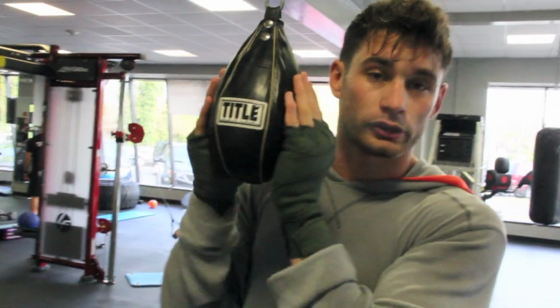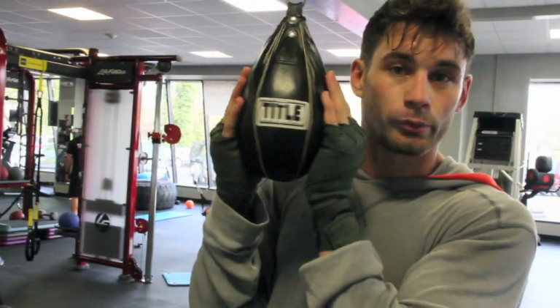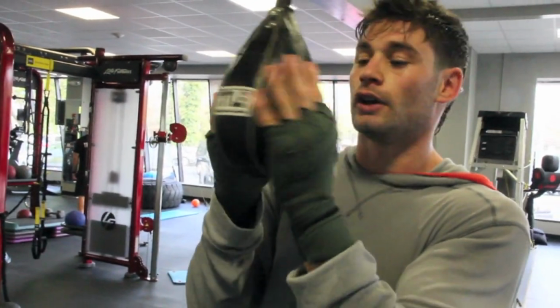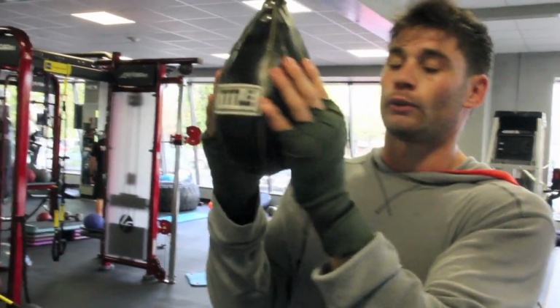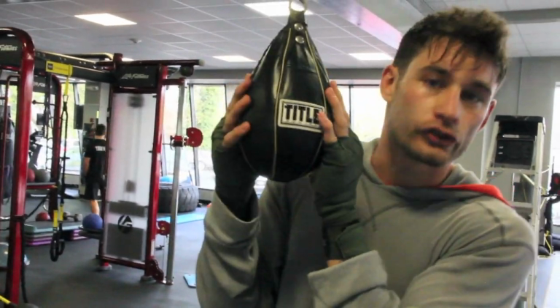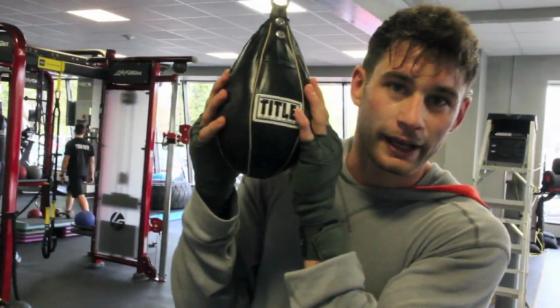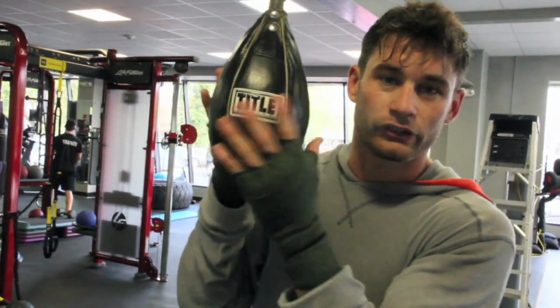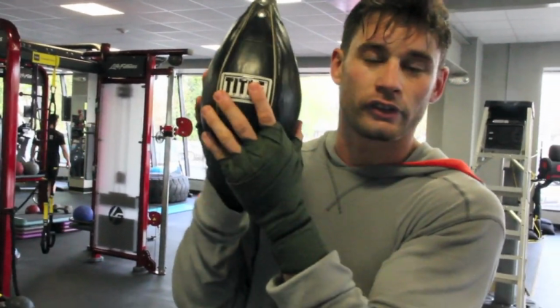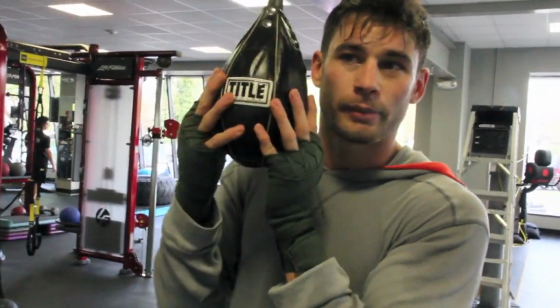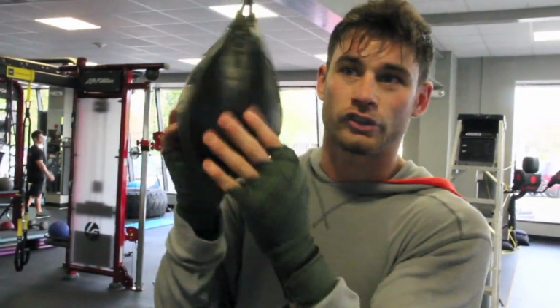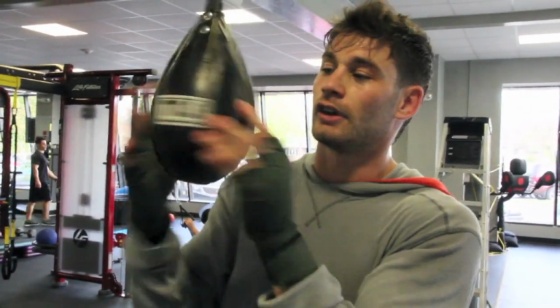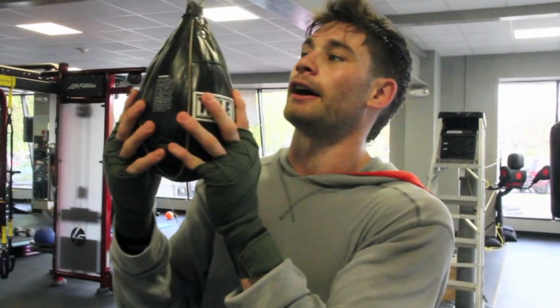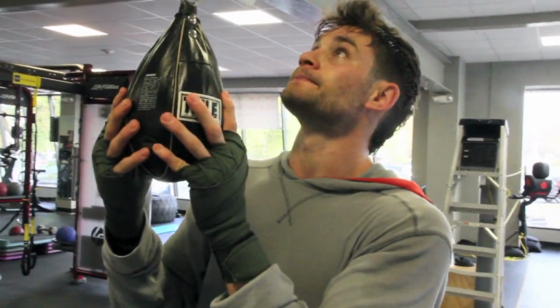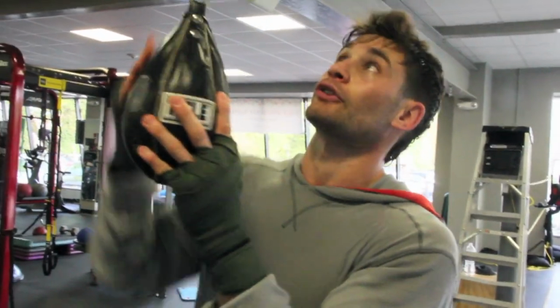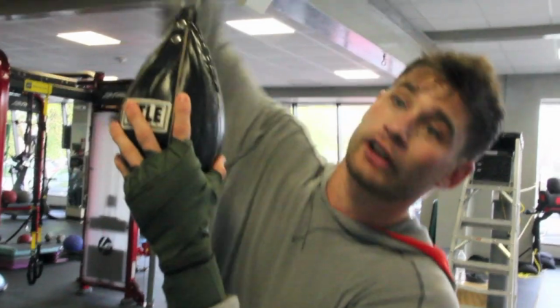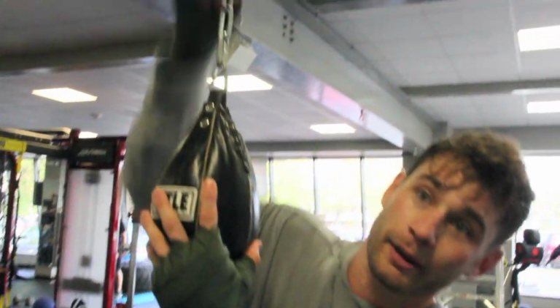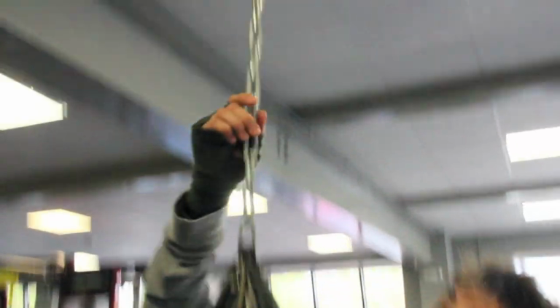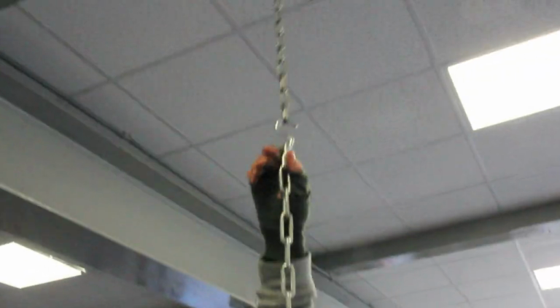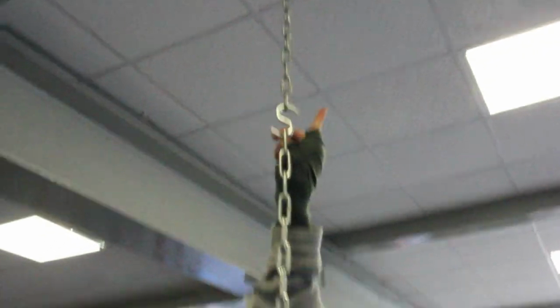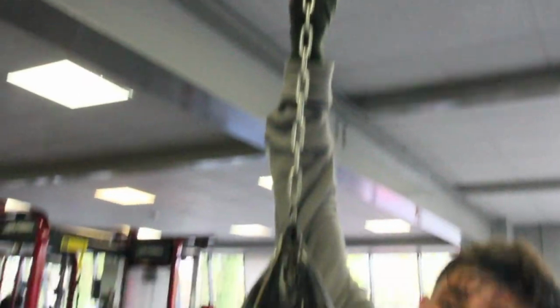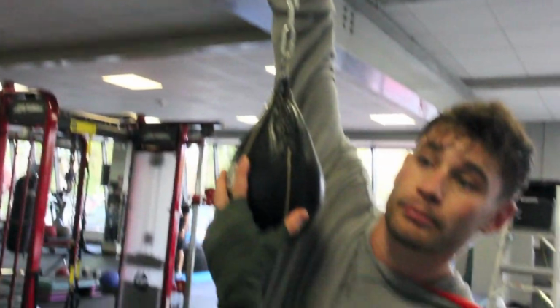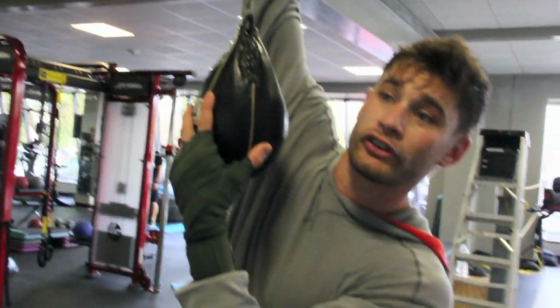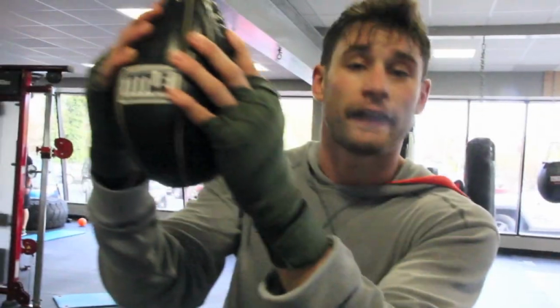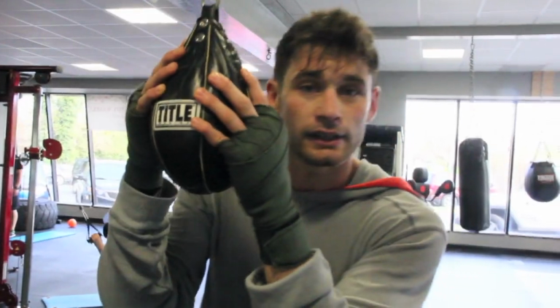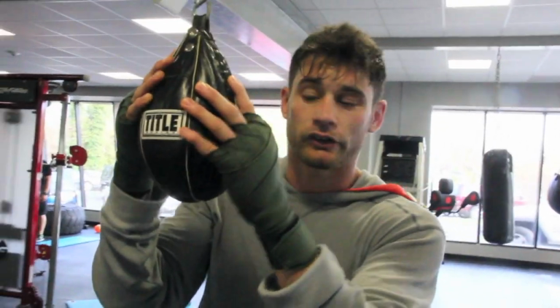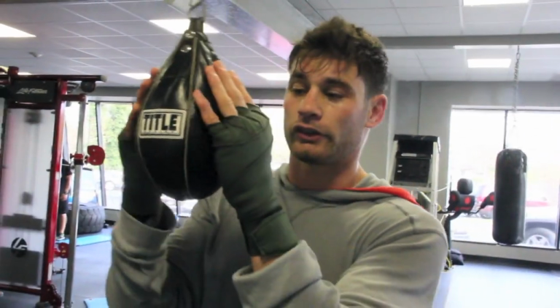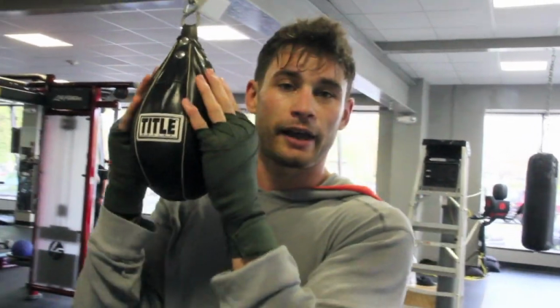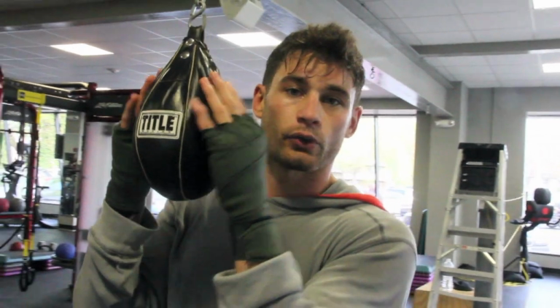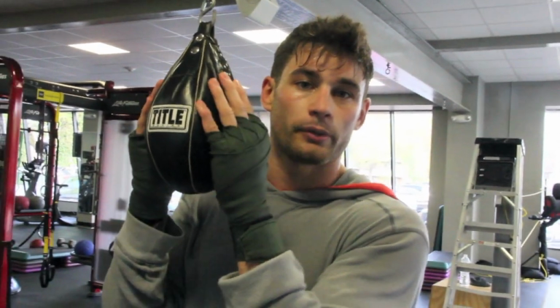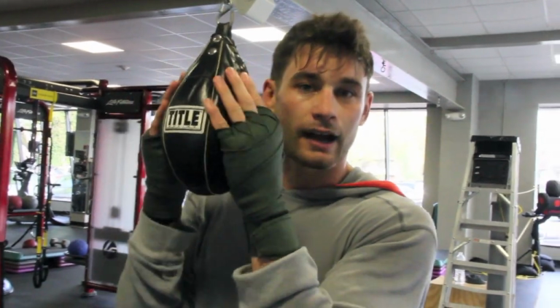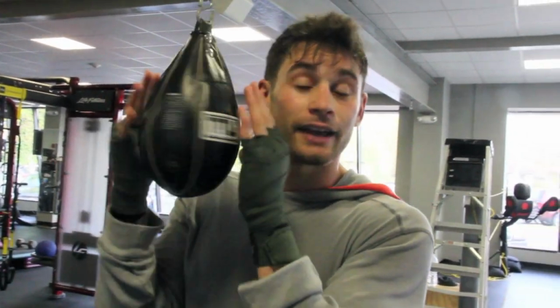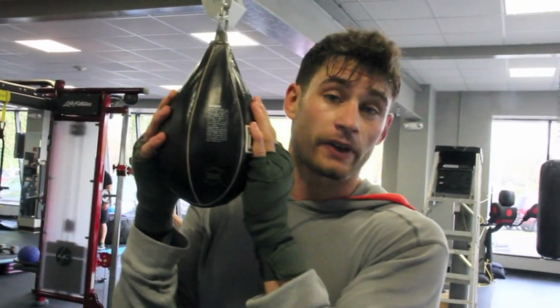This is called a Maze Ball or a teardrop bag. You might see this in boxing gyms. It's connected by a big long chain usually through the ceiling. The idea here is that this is a bag for rhythm, timing, and defense.